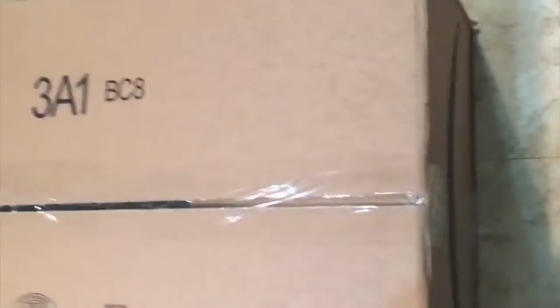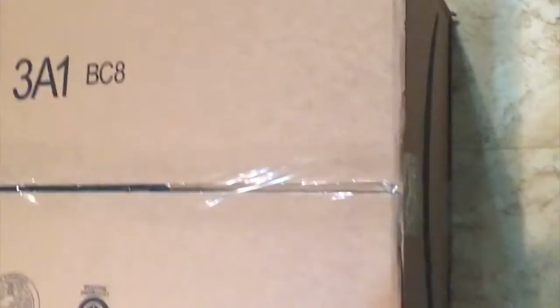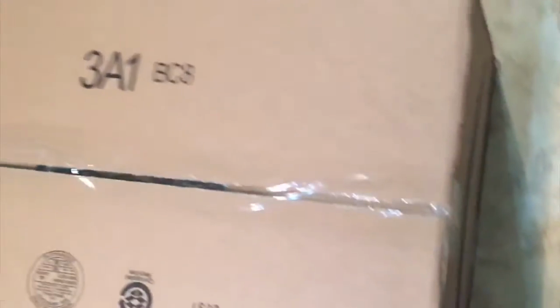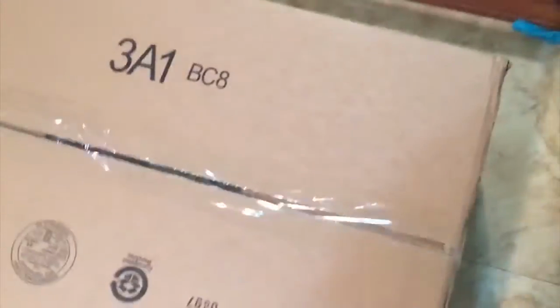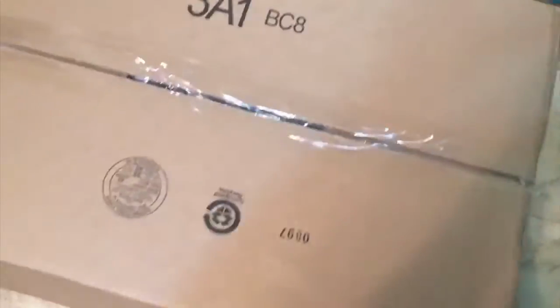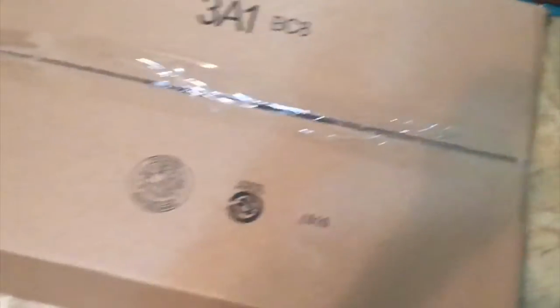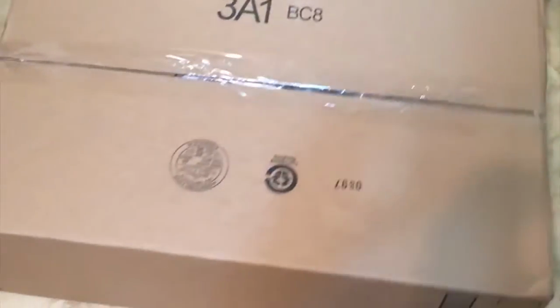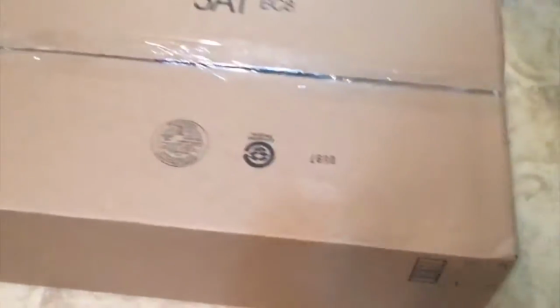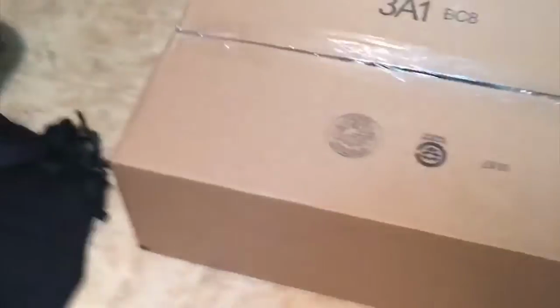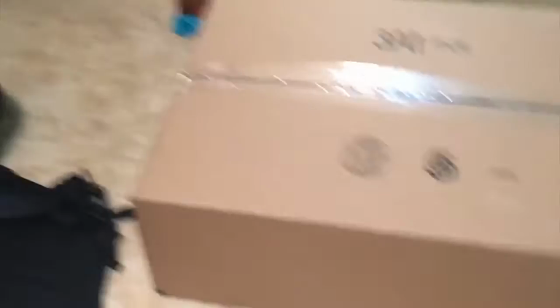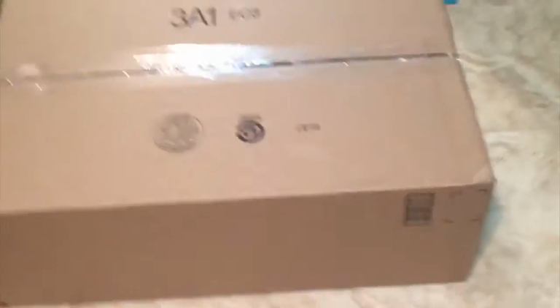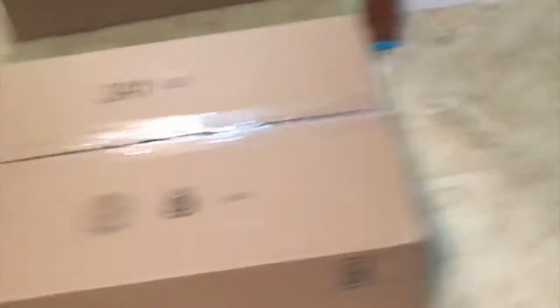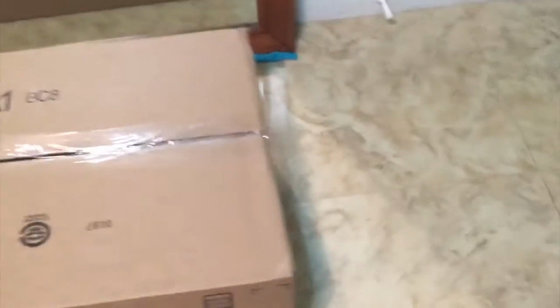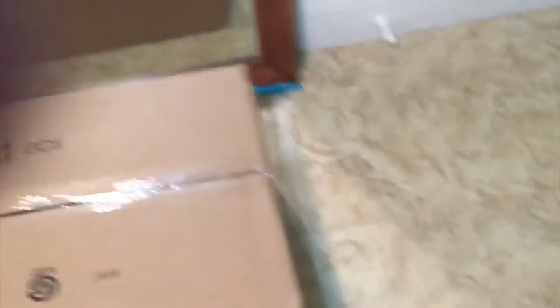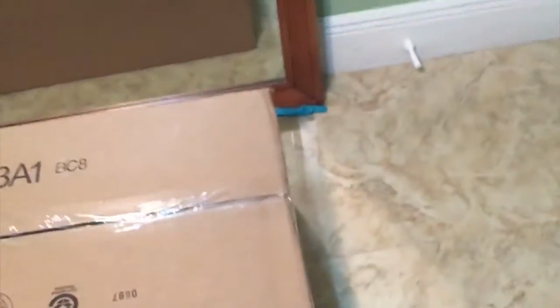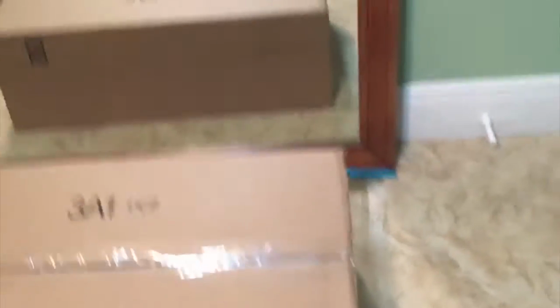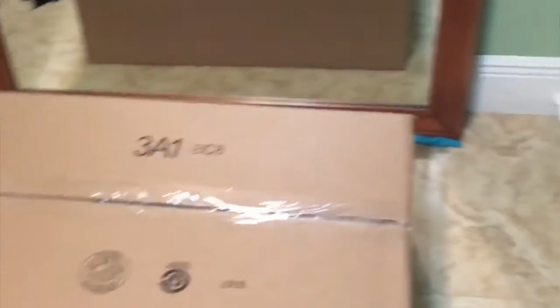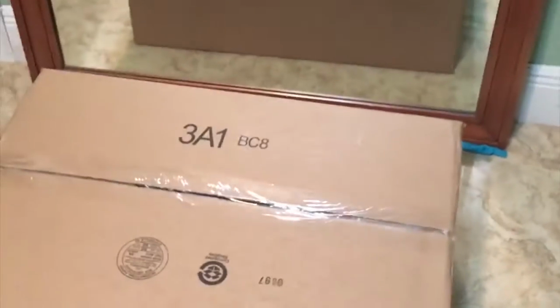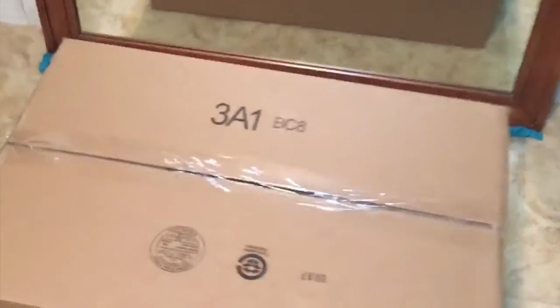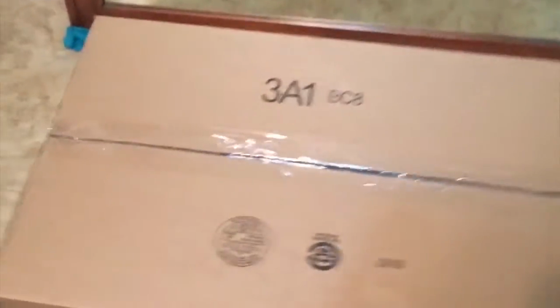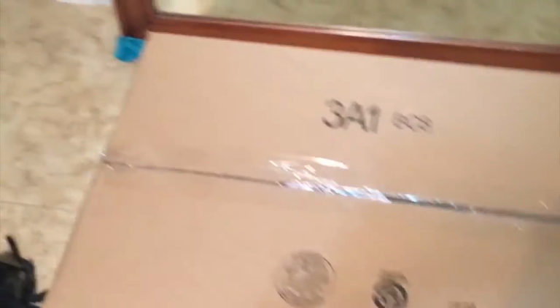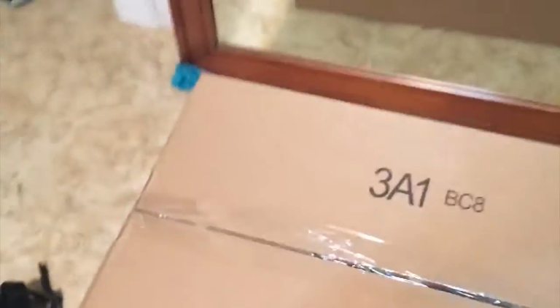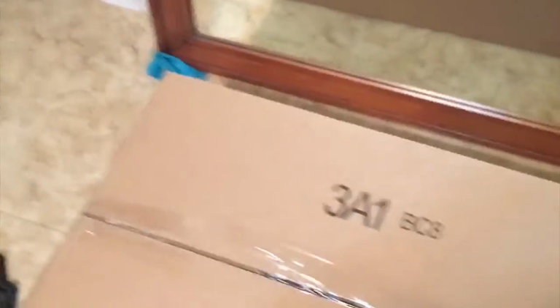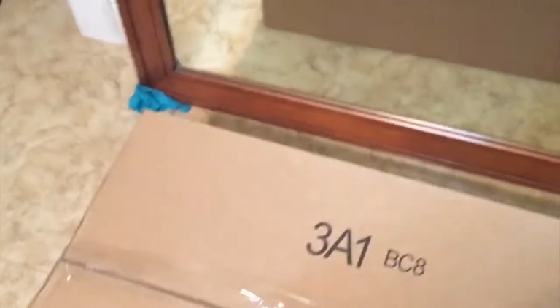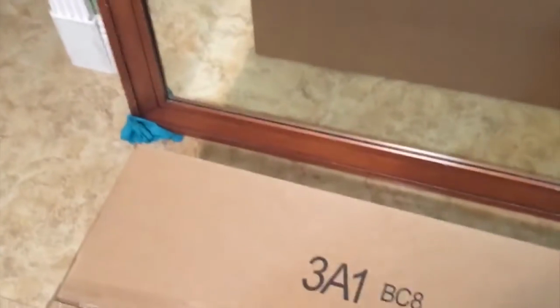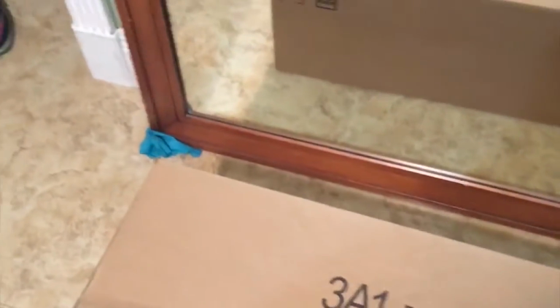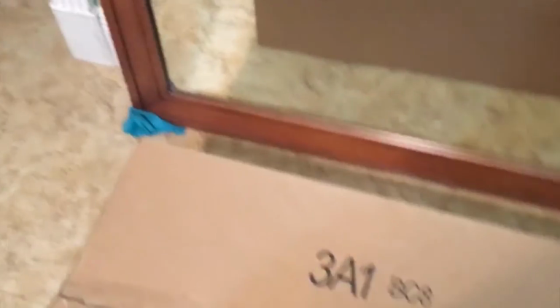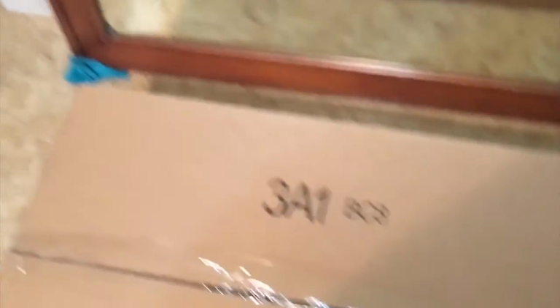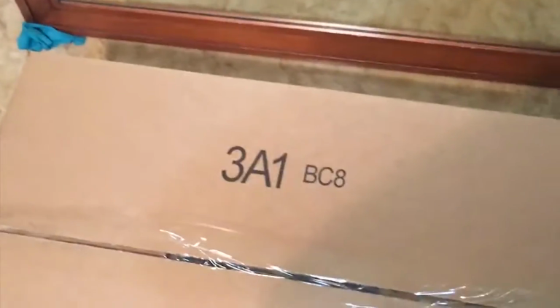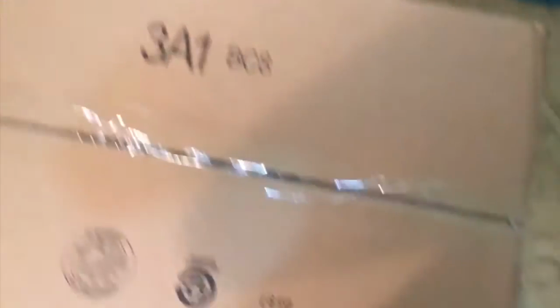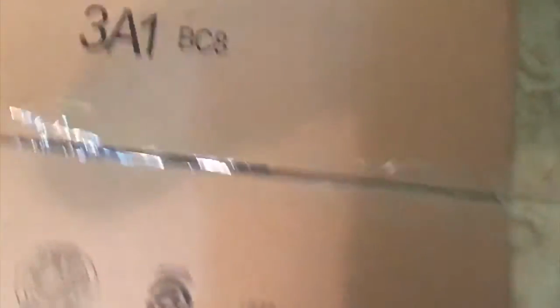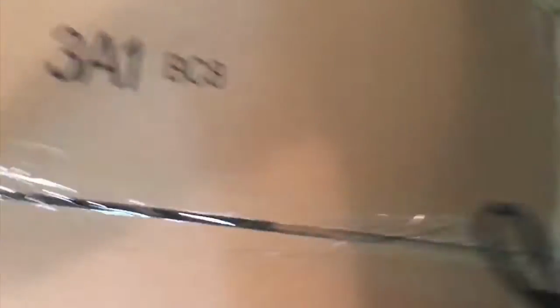Here's the big box - it's pretty damn big, I thought it was going to be smaller. Let's begin unboxing this.